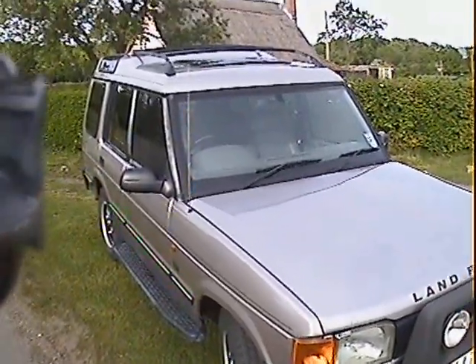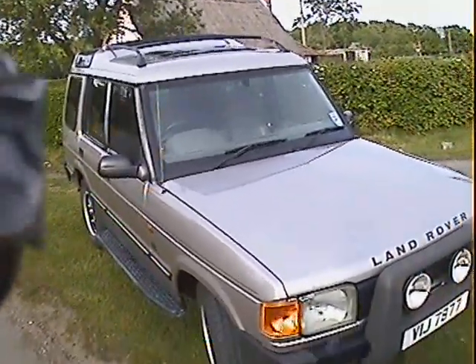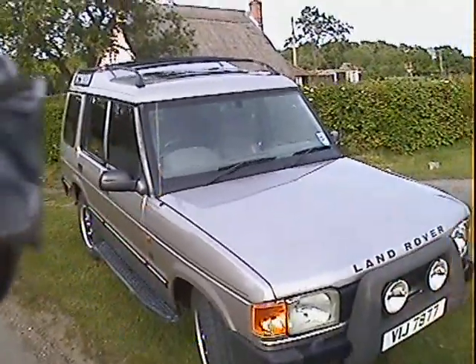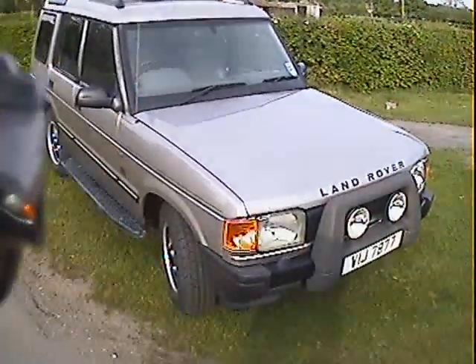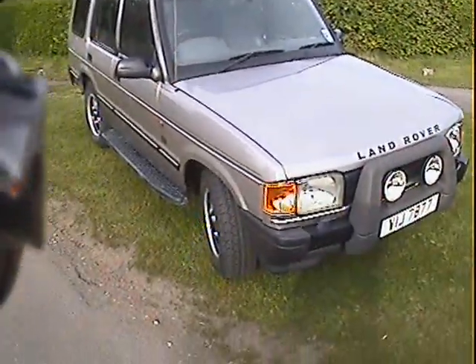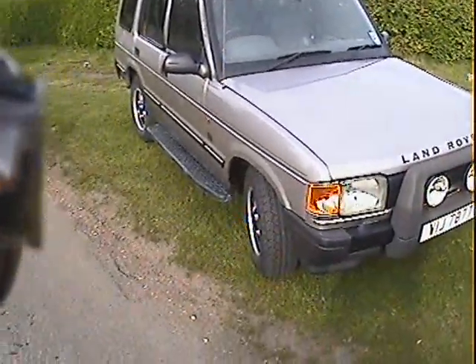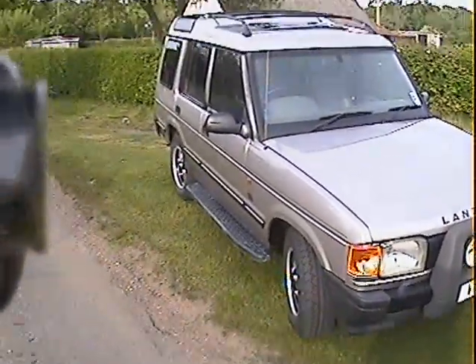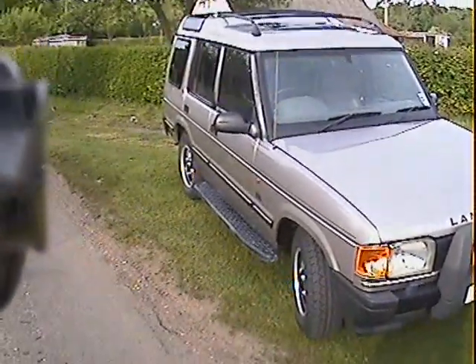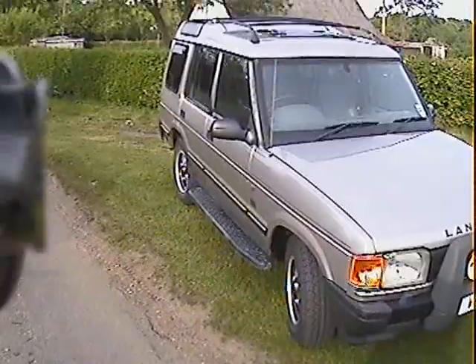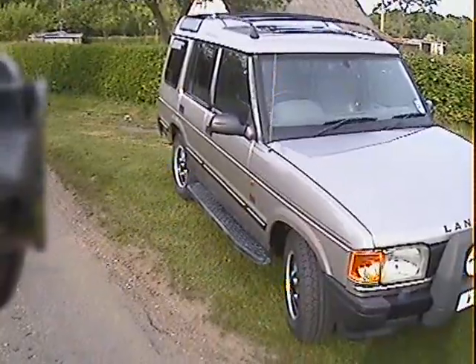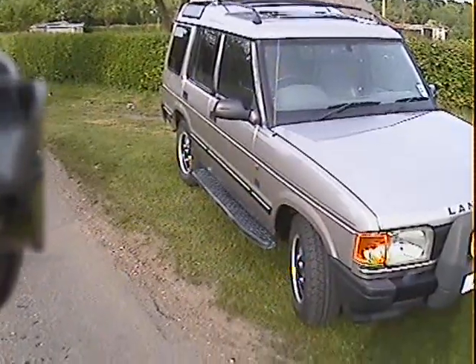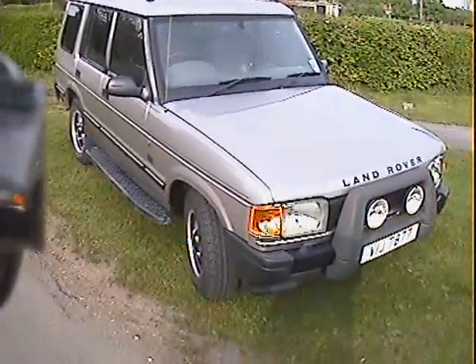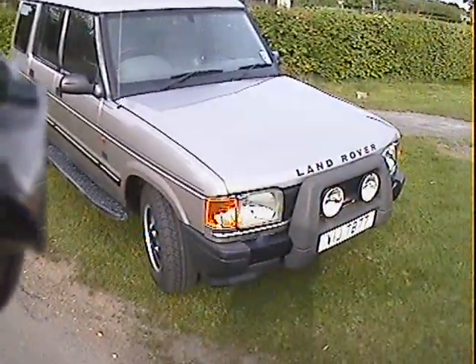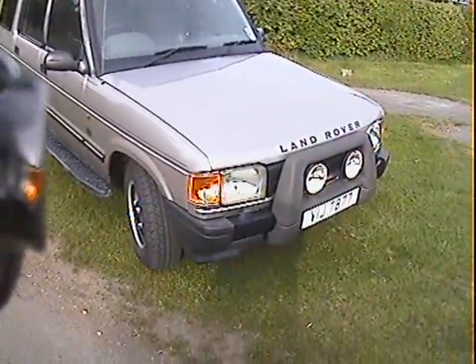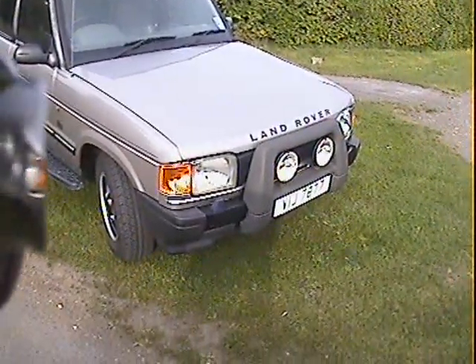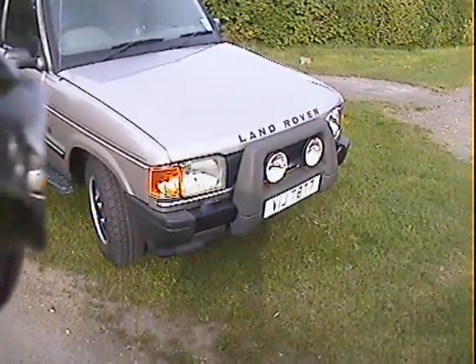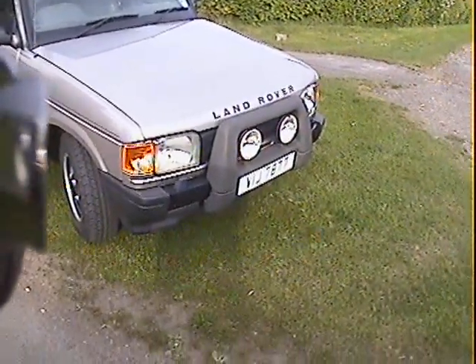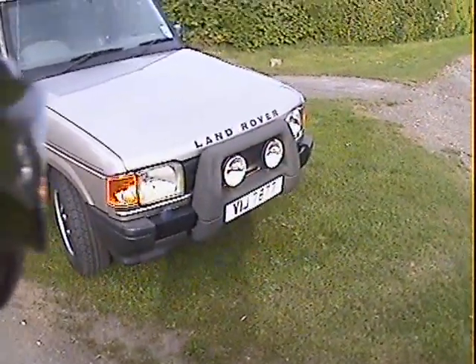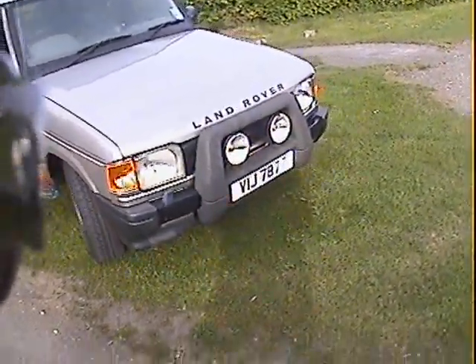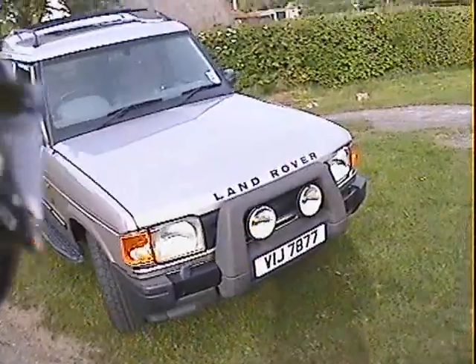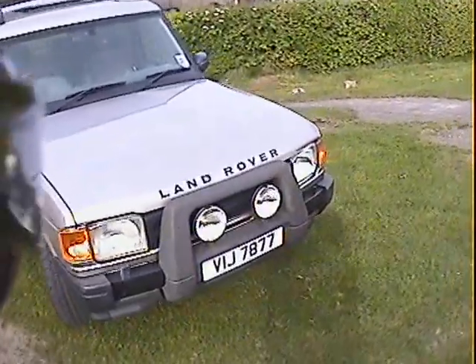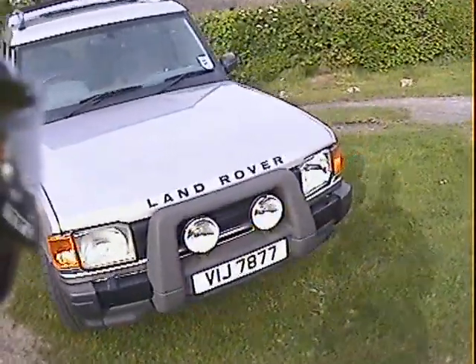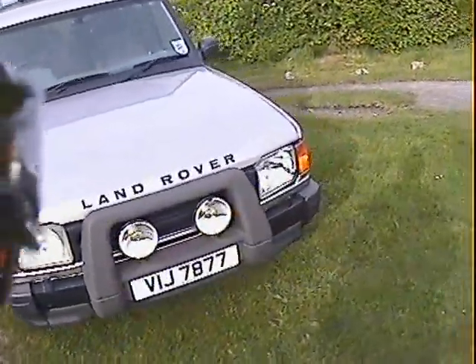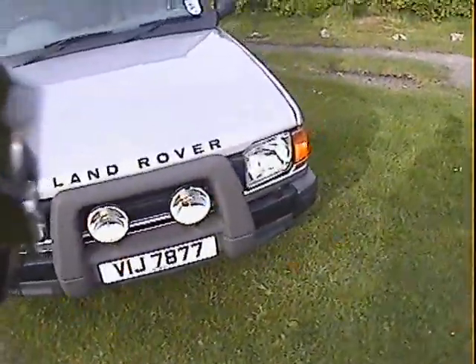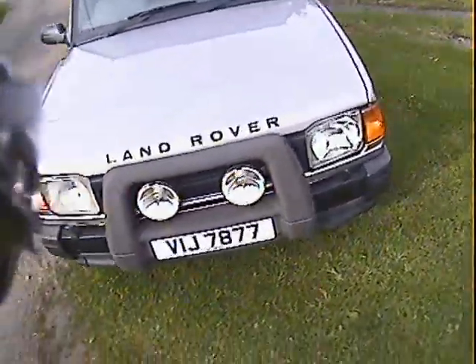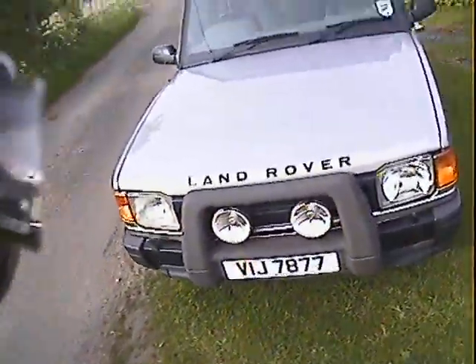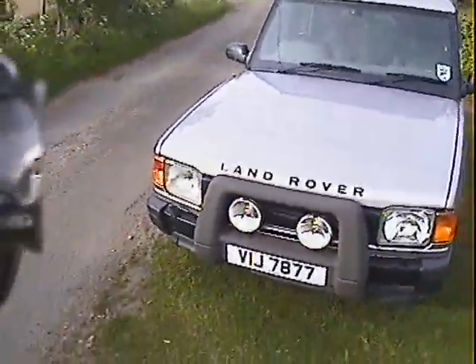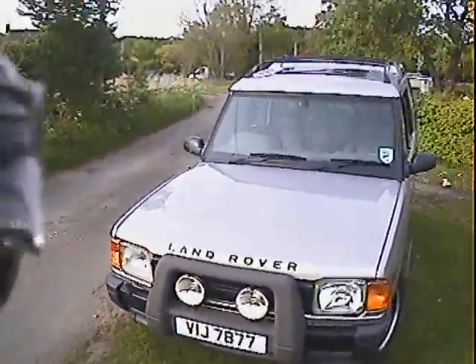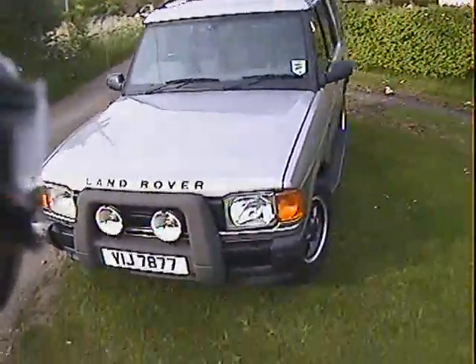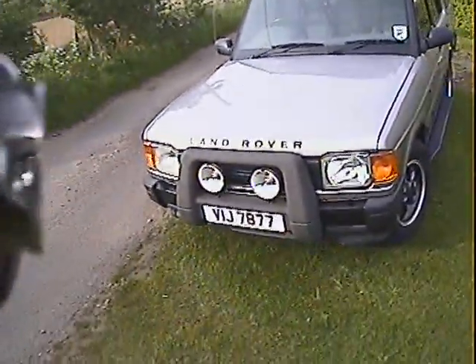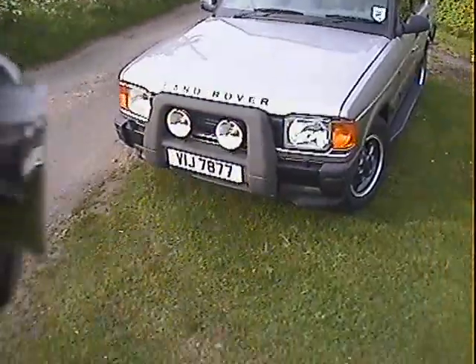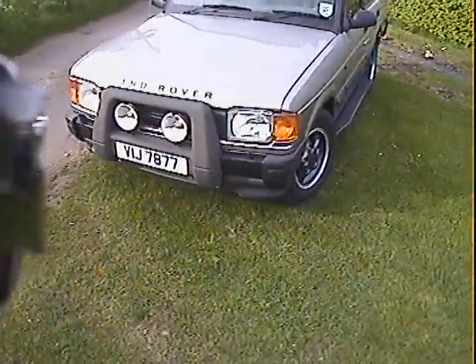I walk around this 1995 Land Rover Discovery 3.9 V8 ES Automatic with LPG, finished in aspen silver with grey leather. It's got an Irish style dateless plate on it, but an Irish one.